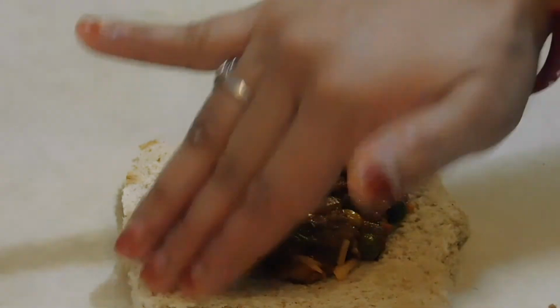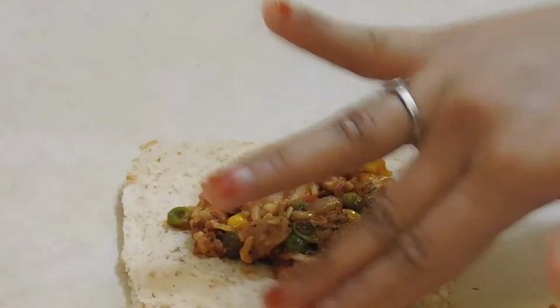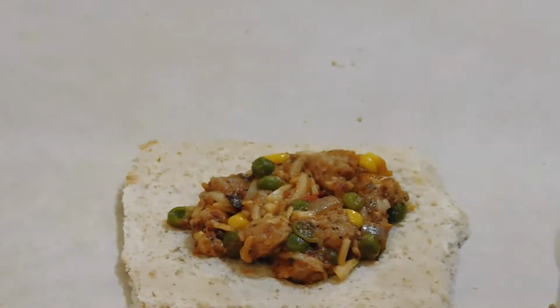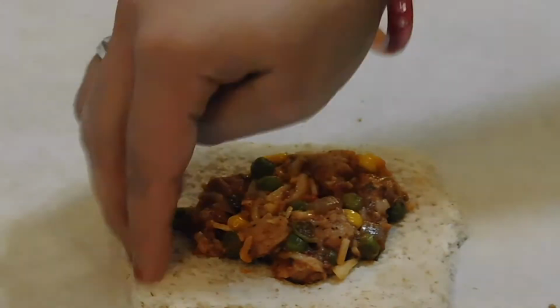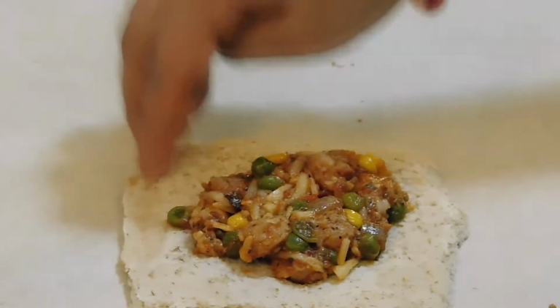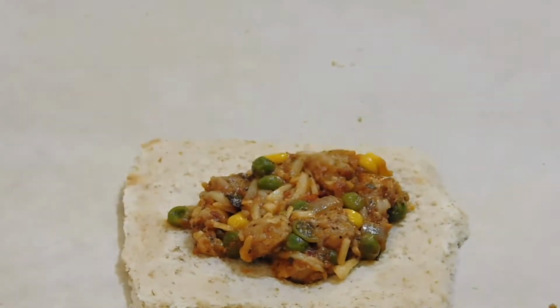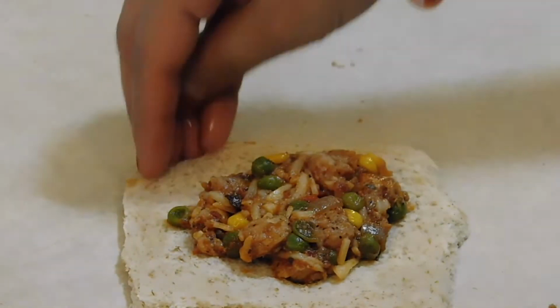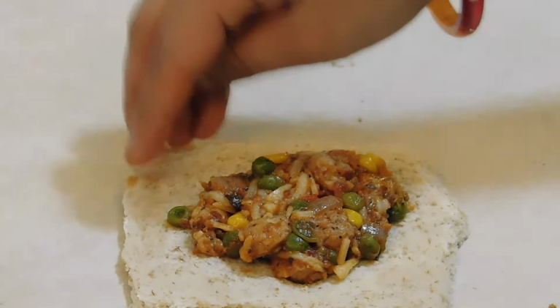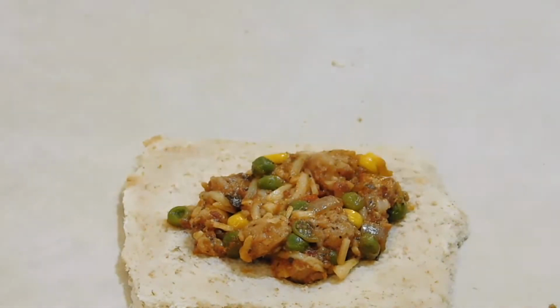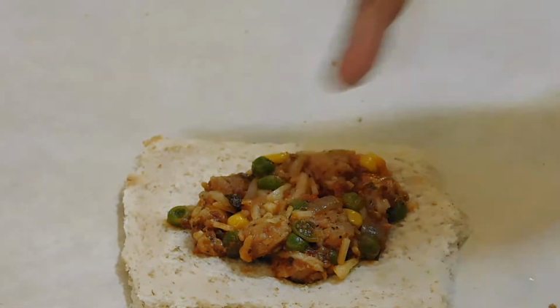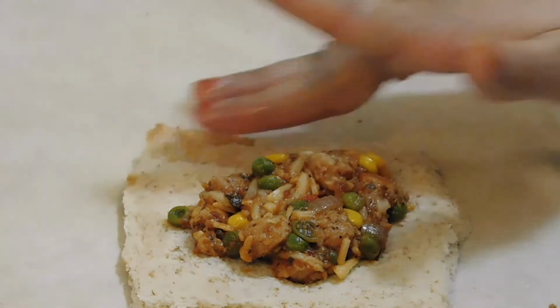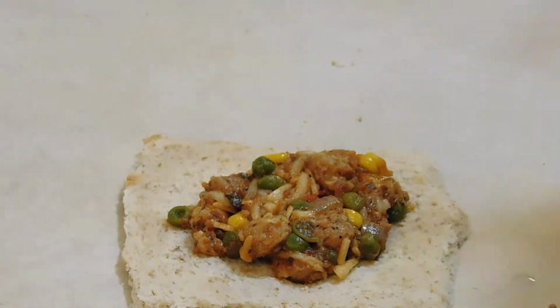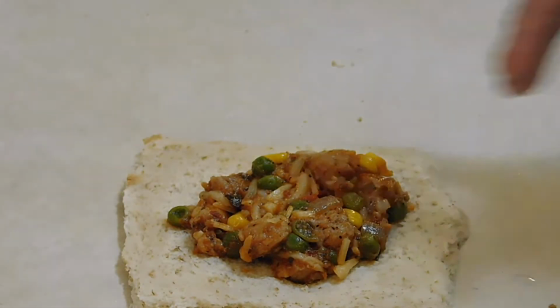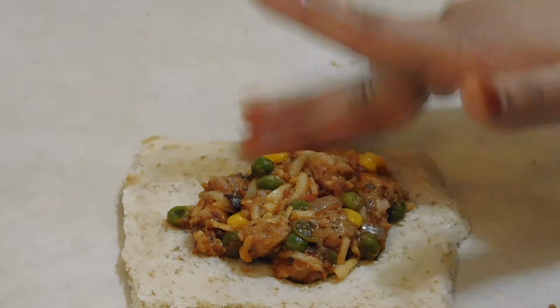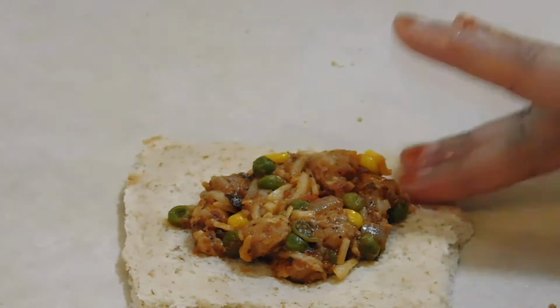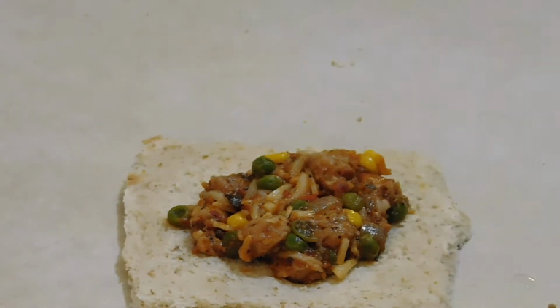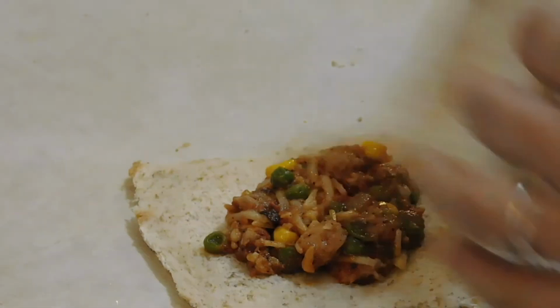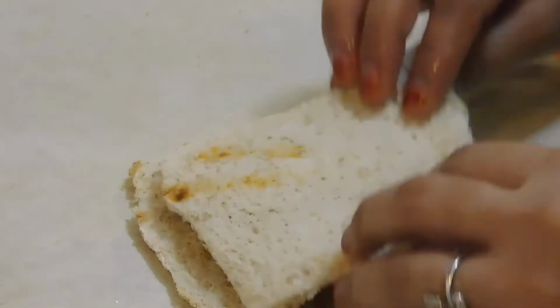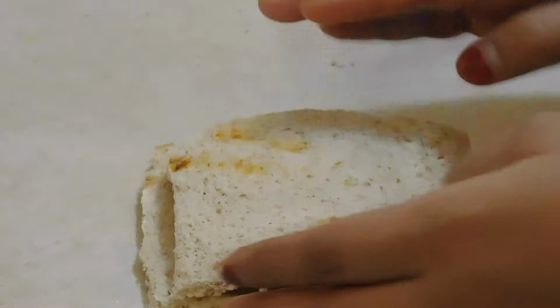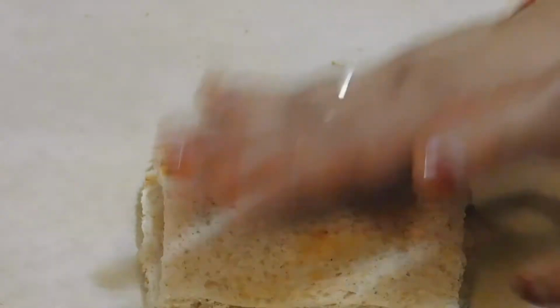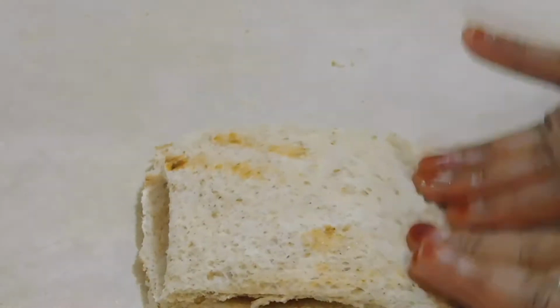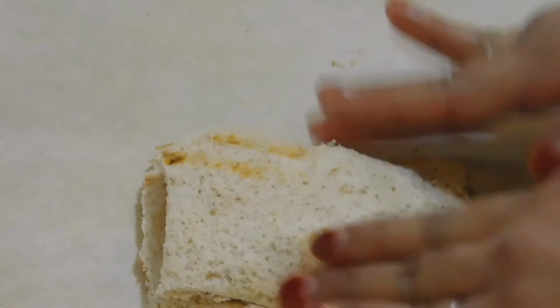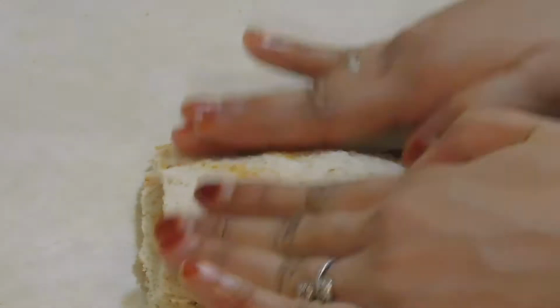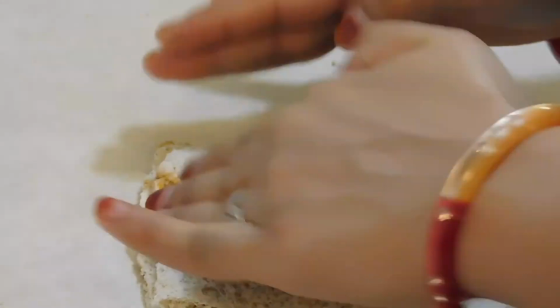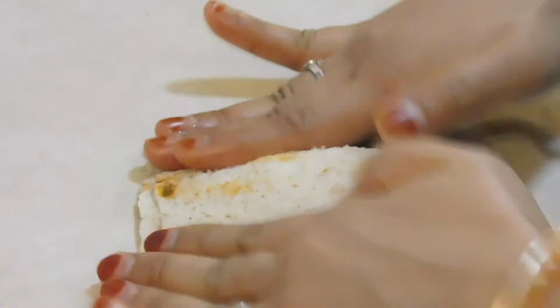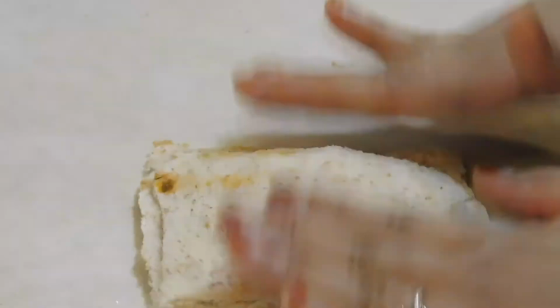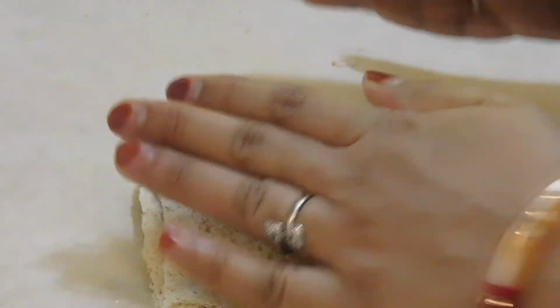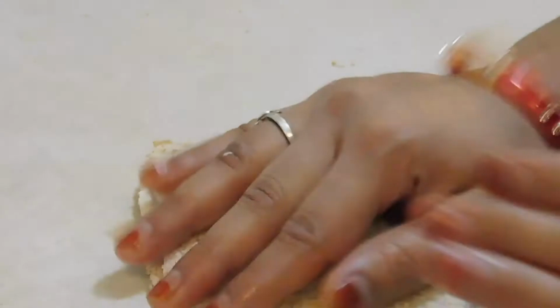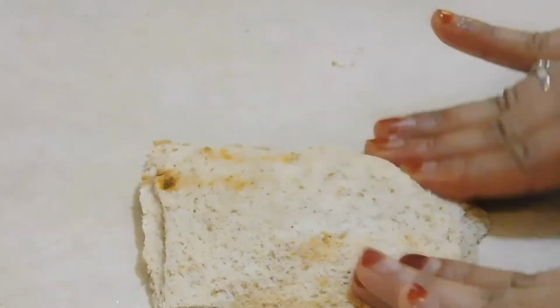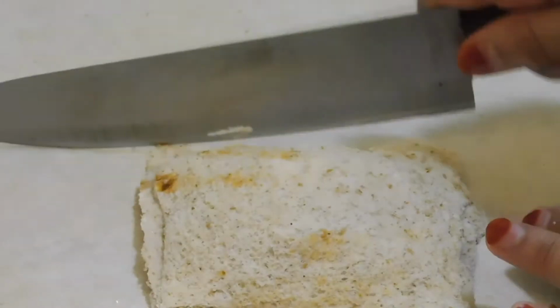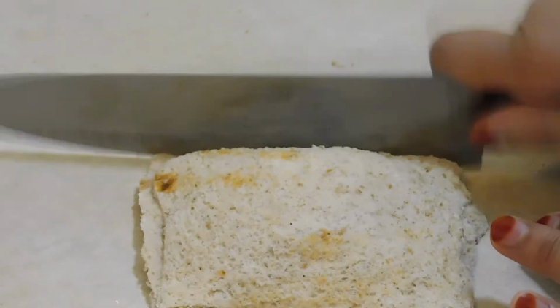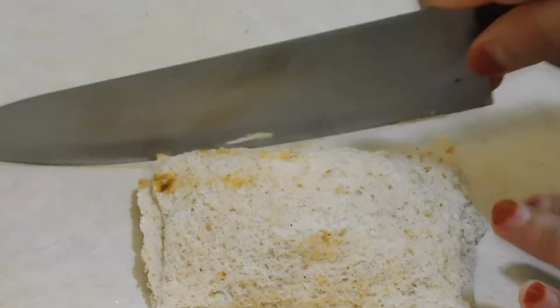This is an easy recipe. It is very yummy and very good. You should try it — look how easy it is!